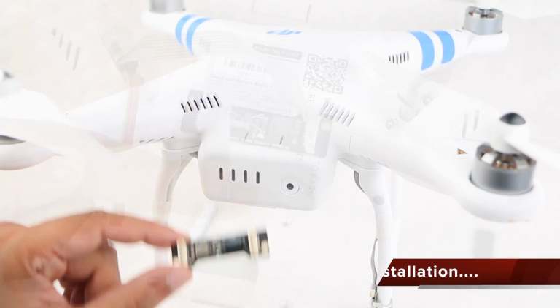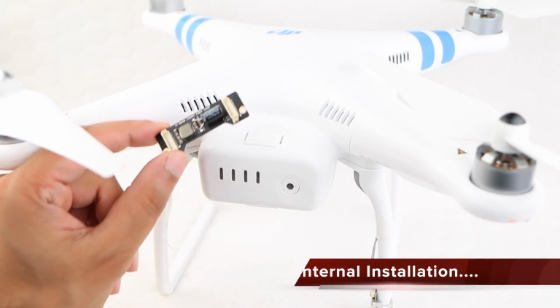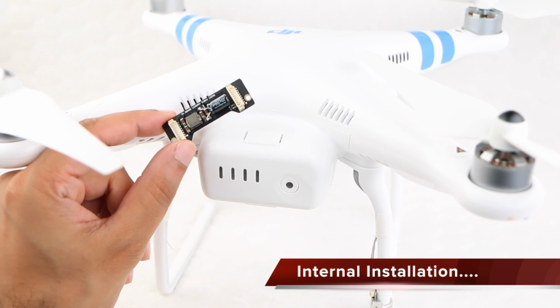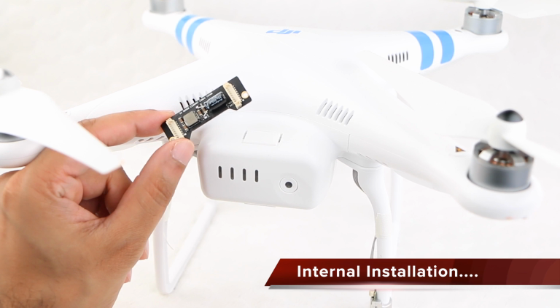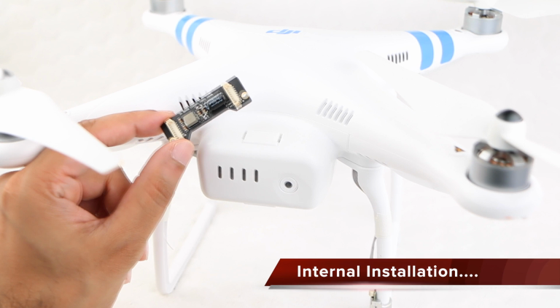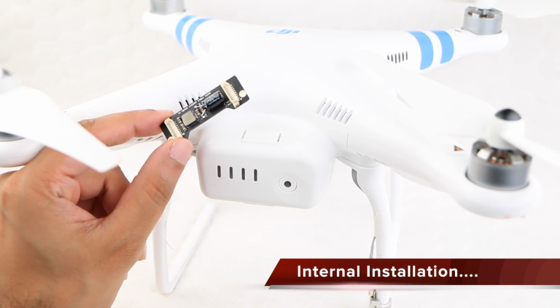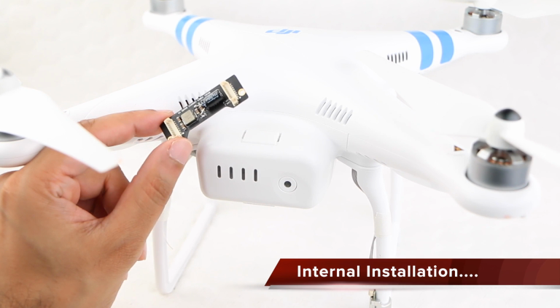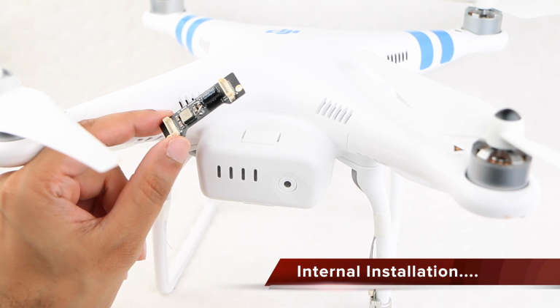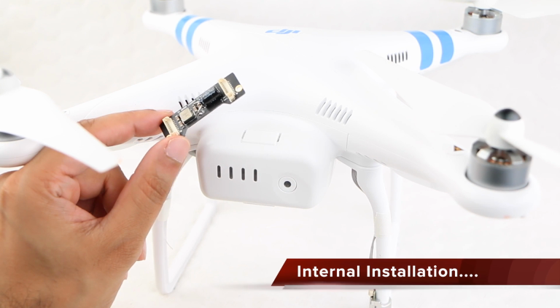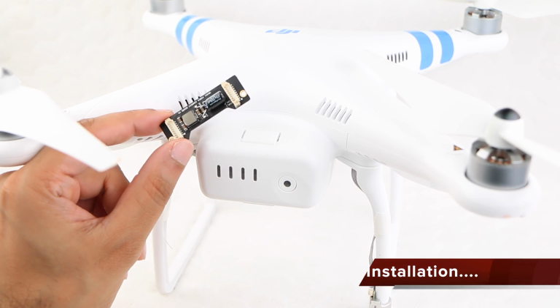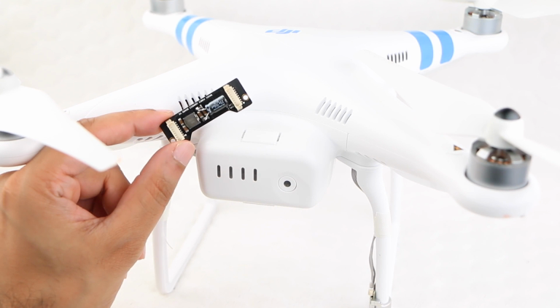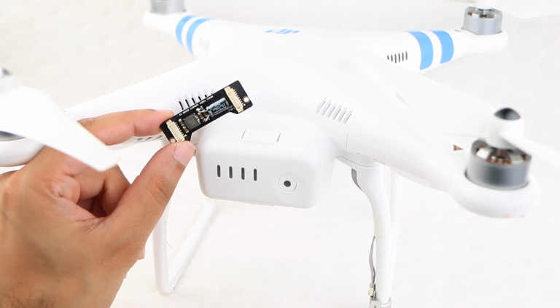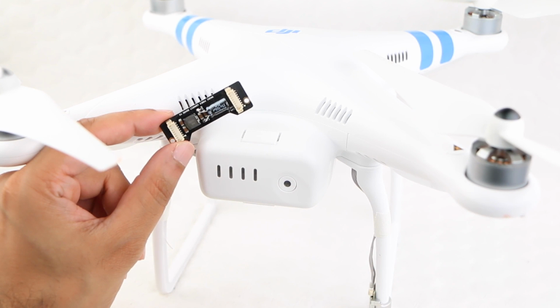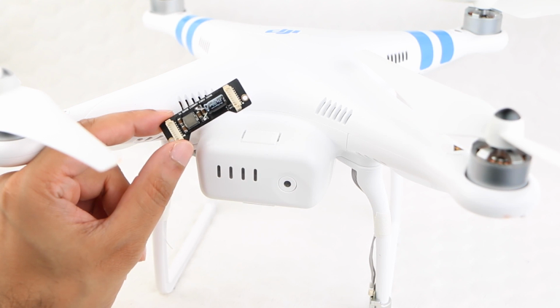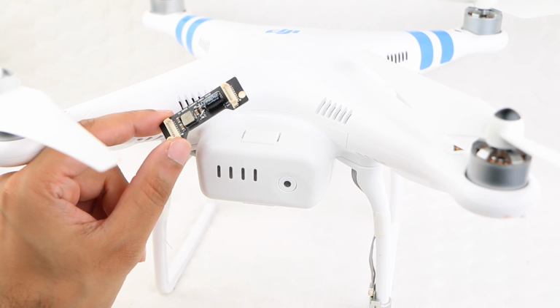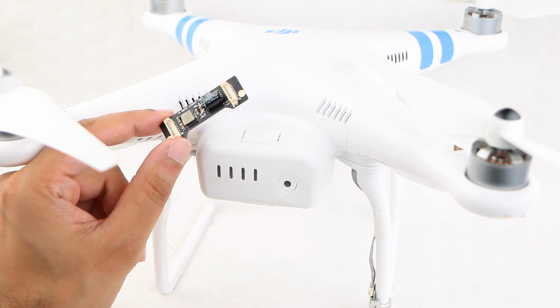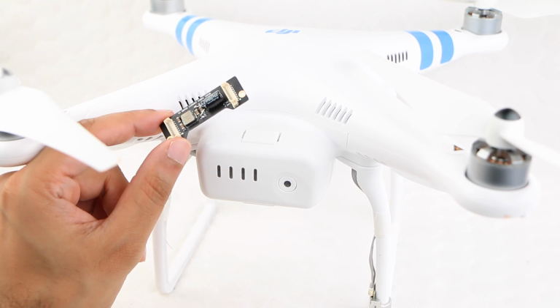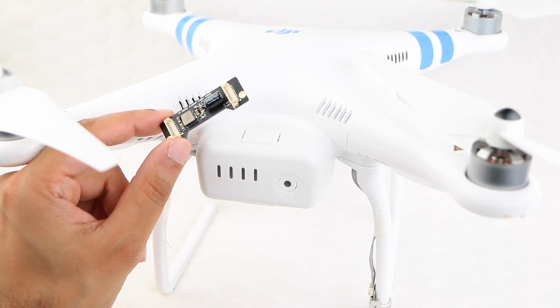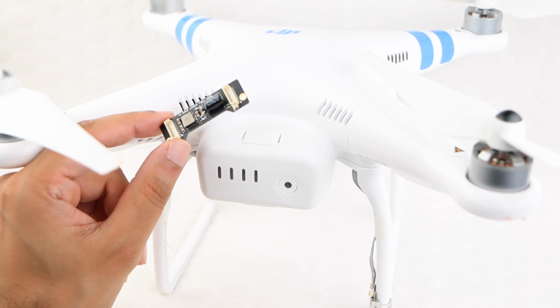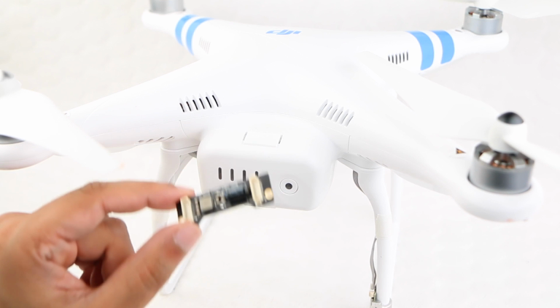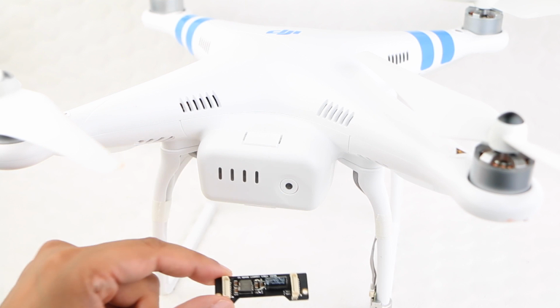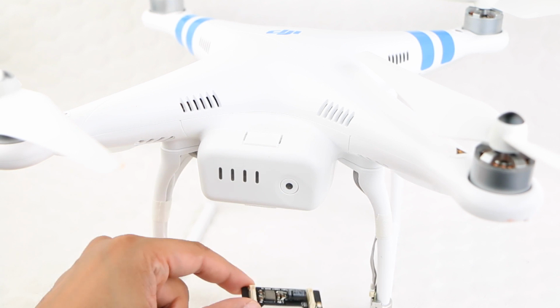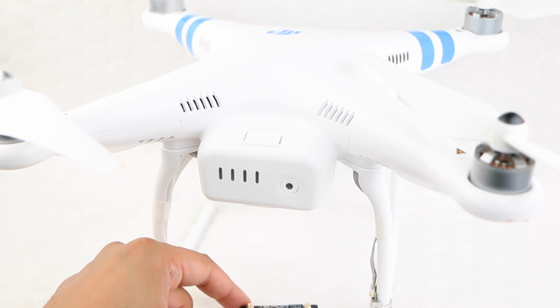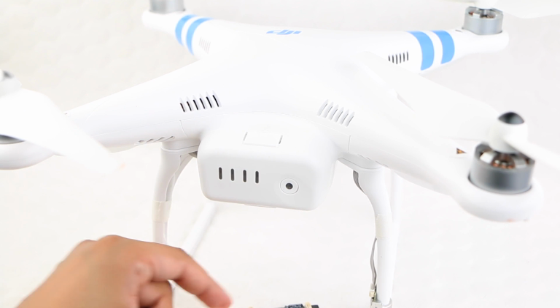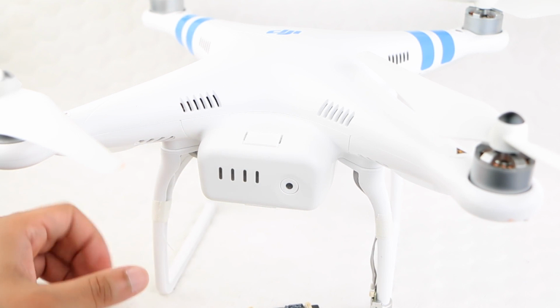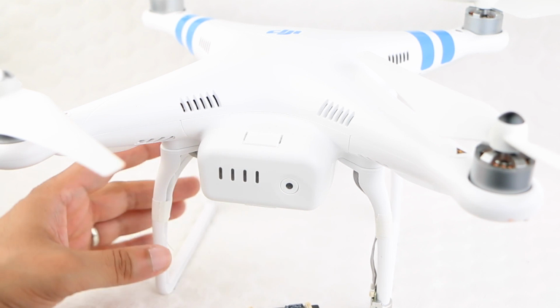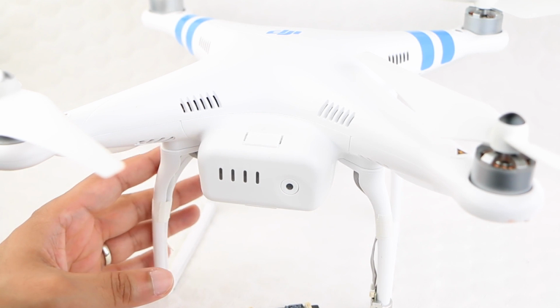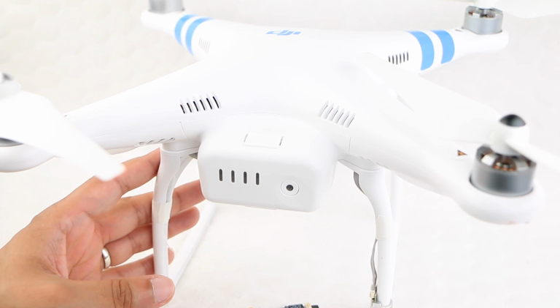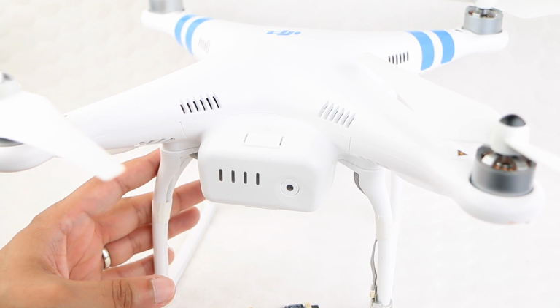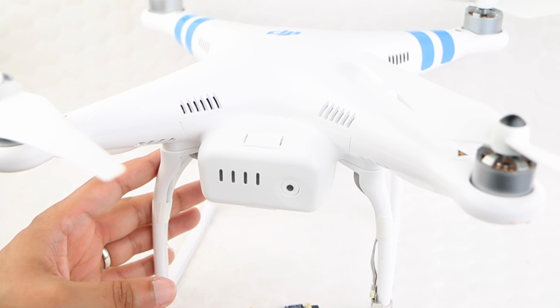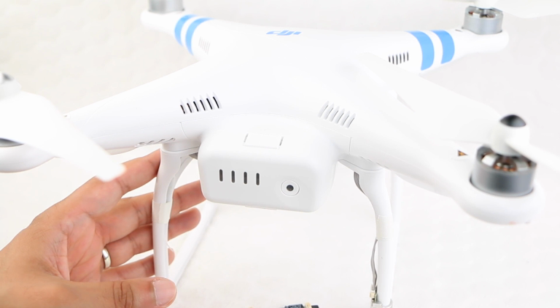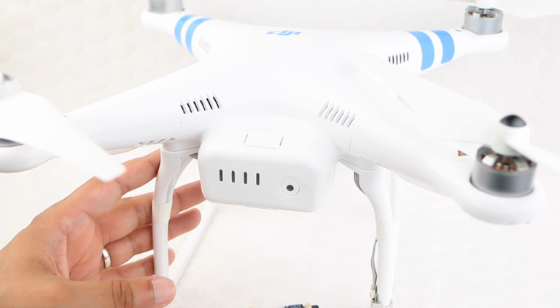Those after a neater installation are able to install the board within the actual Phantom itself. Being slightly more involved and a little more fiddly, it does provide a neater overall external look to the craft.